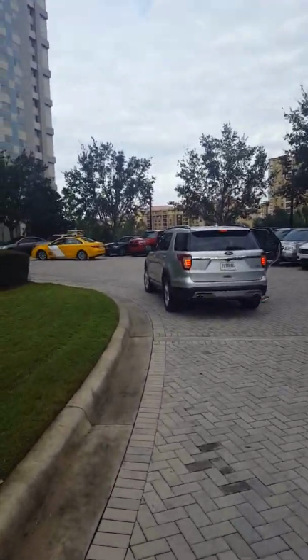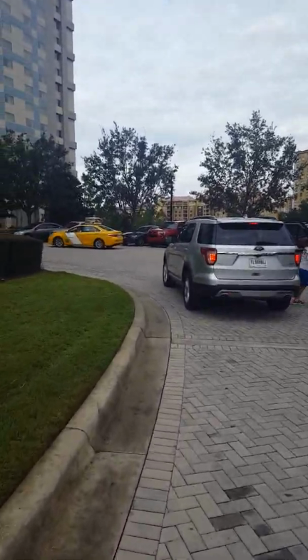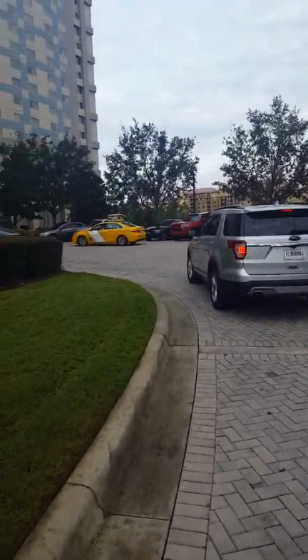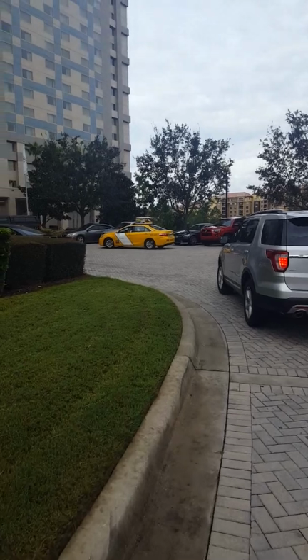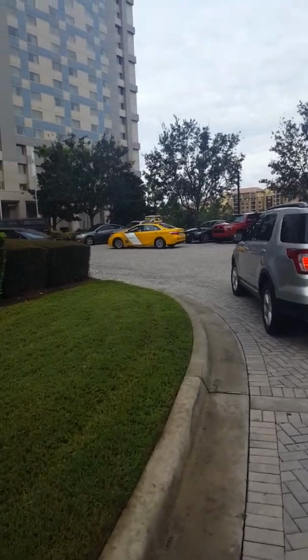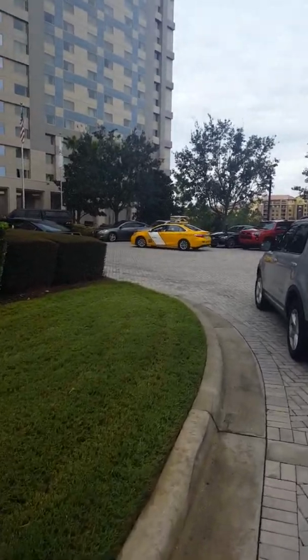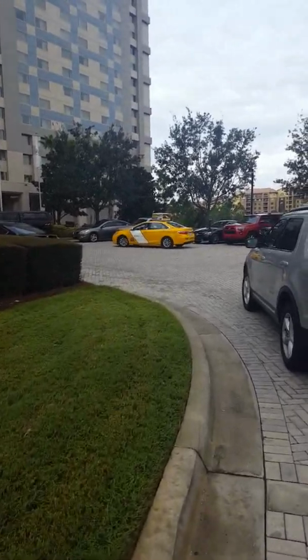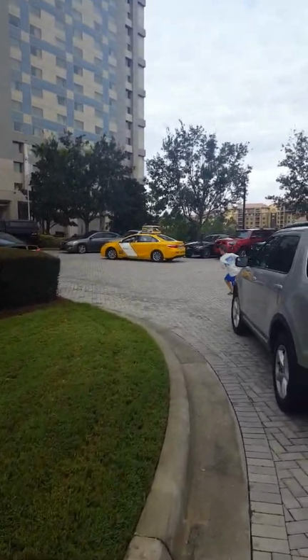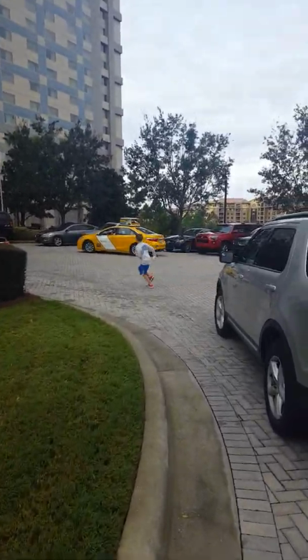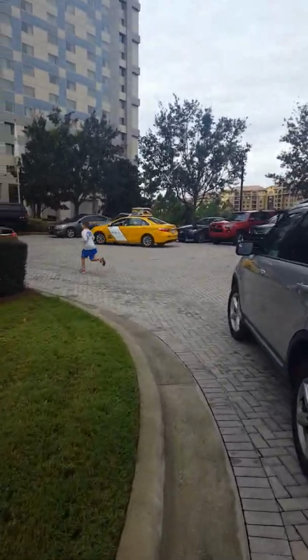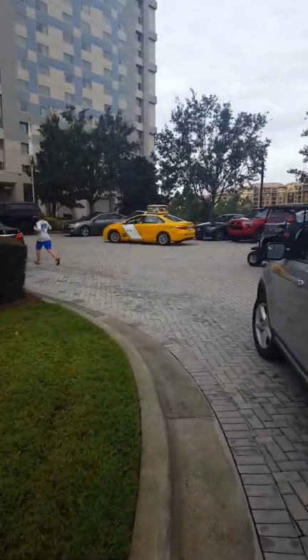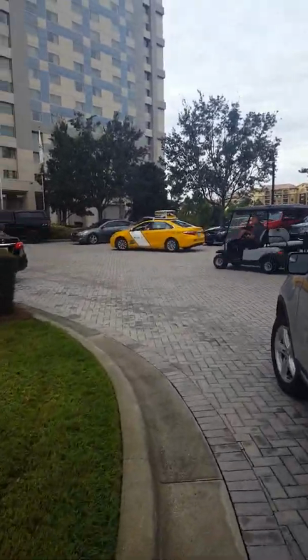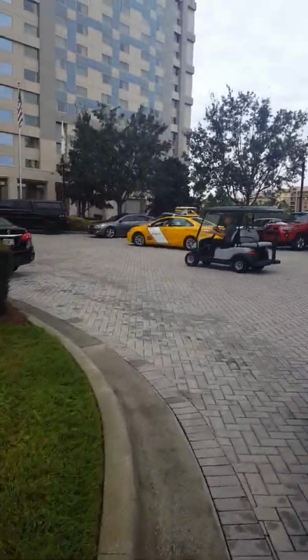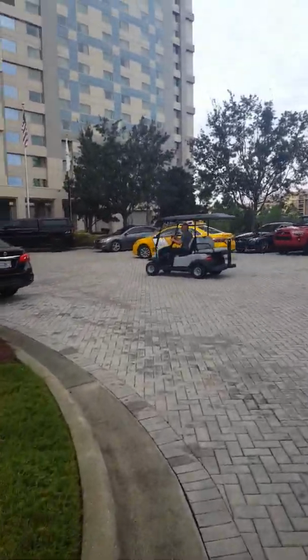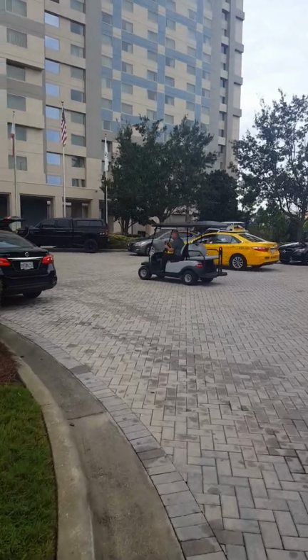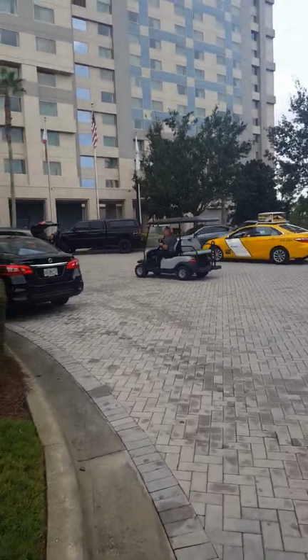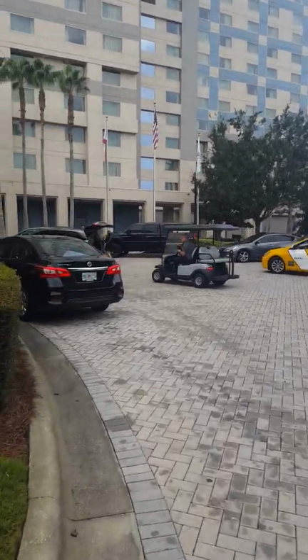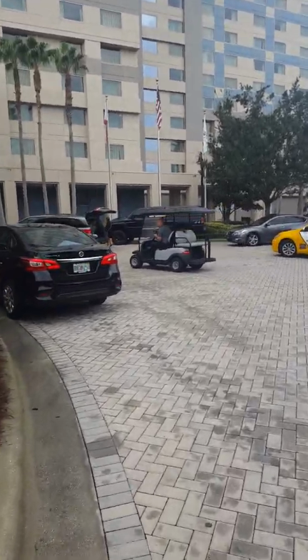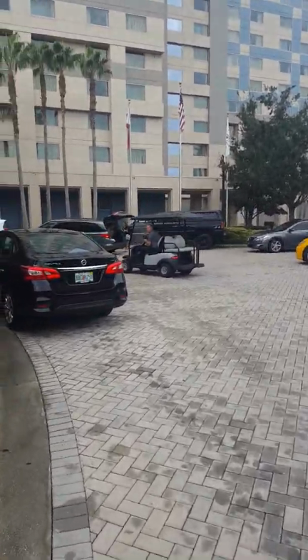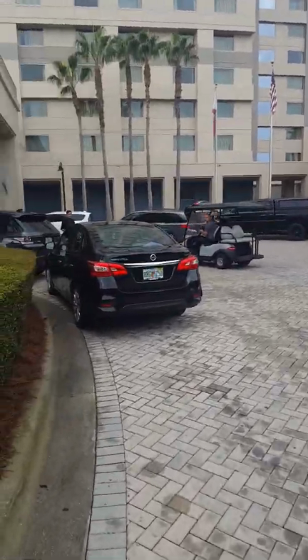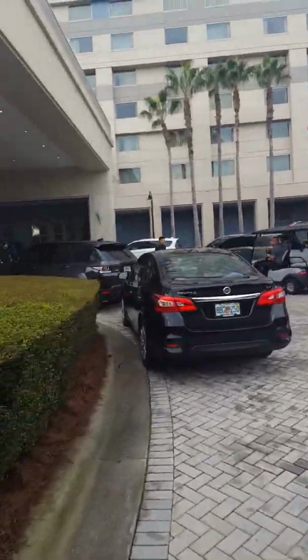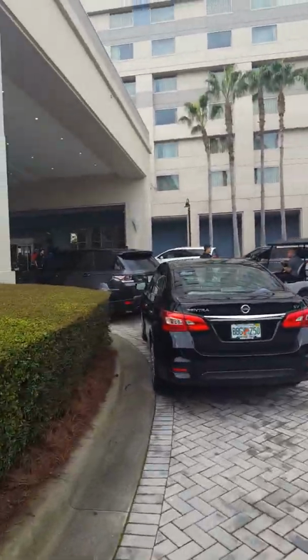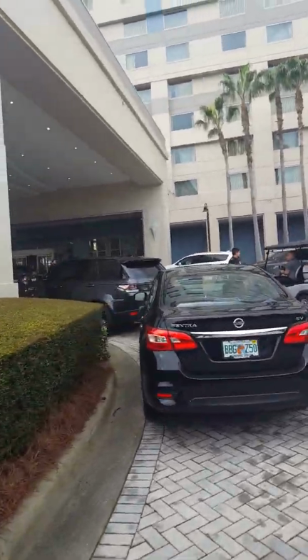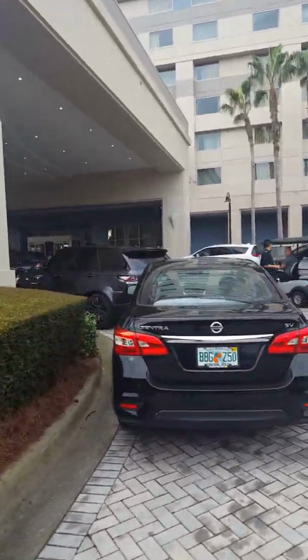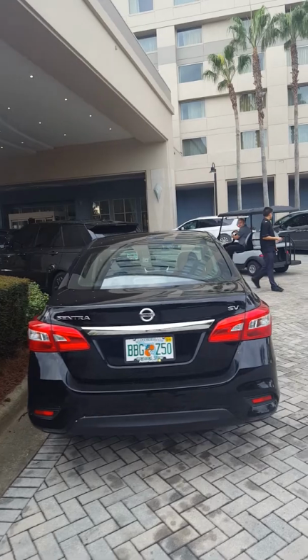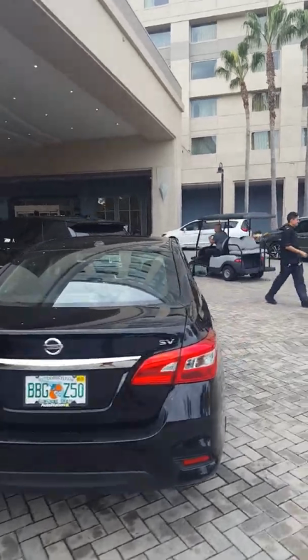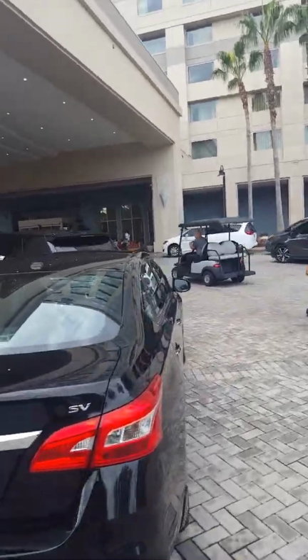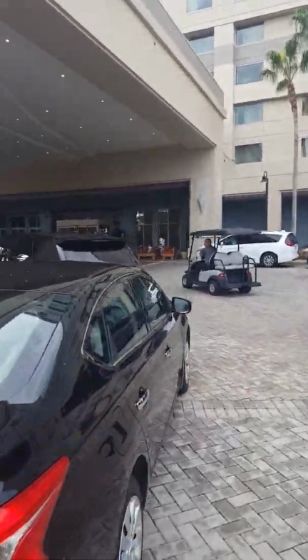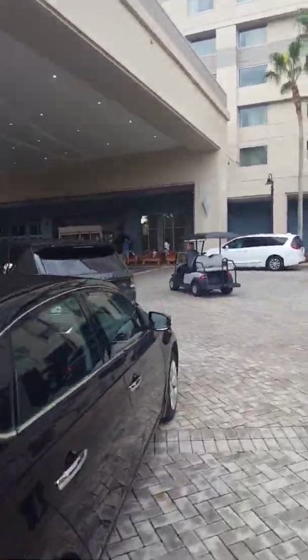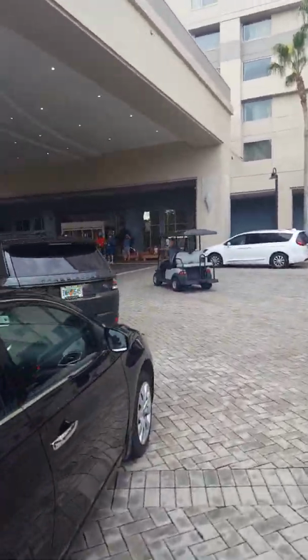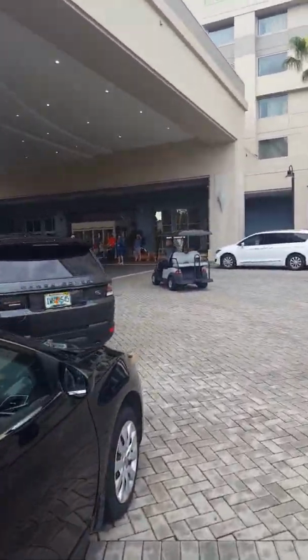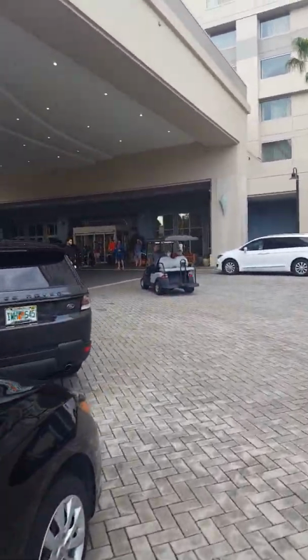This is where you would pull in whether your cab driver, Uber, or whatever drops you off. They also have valet parking, which is $35 per day.